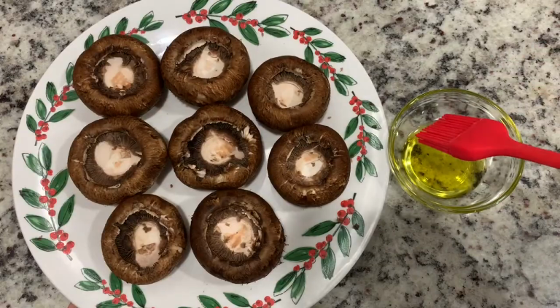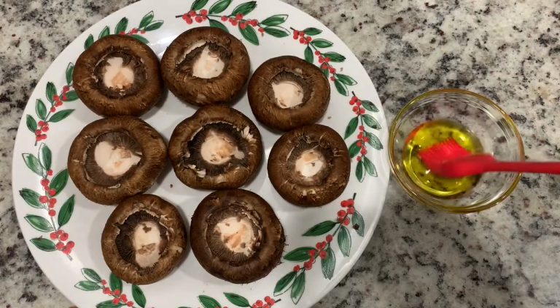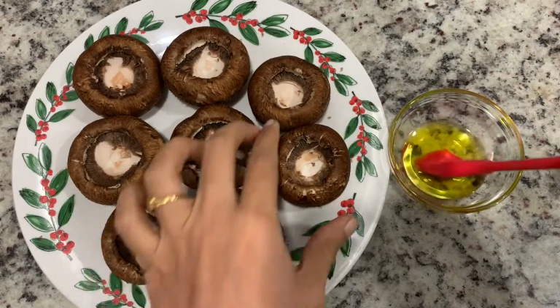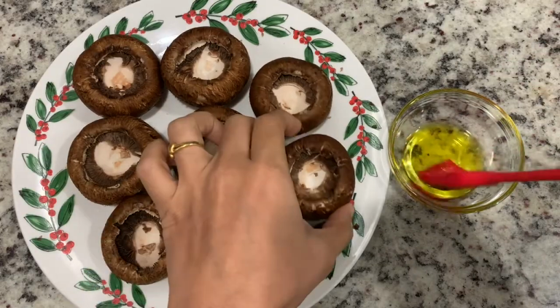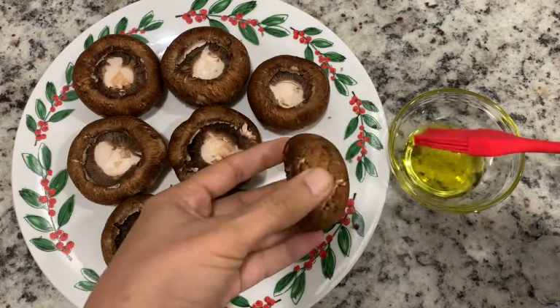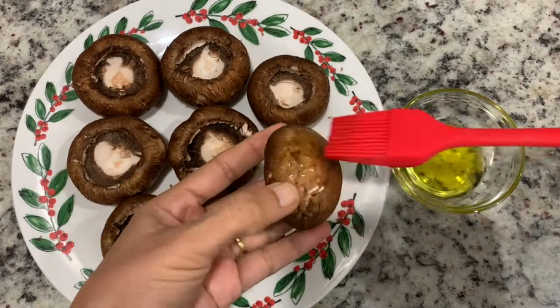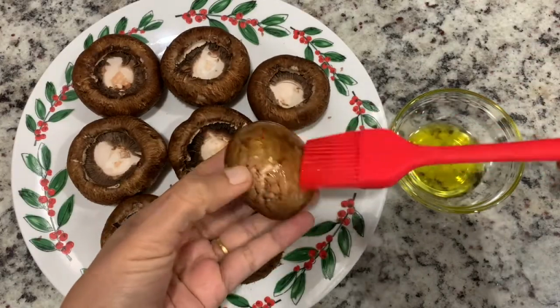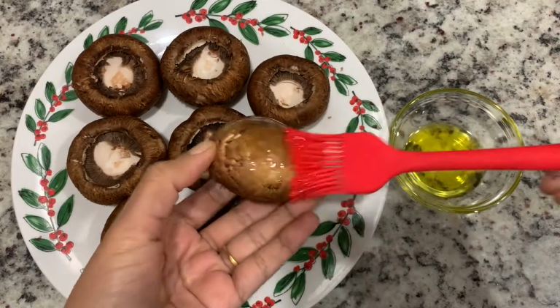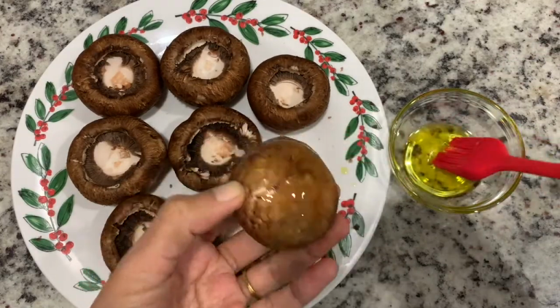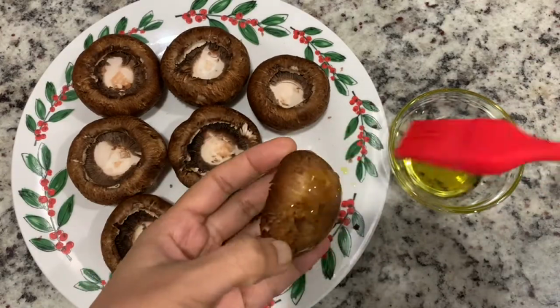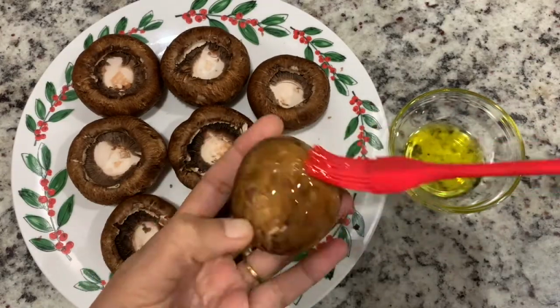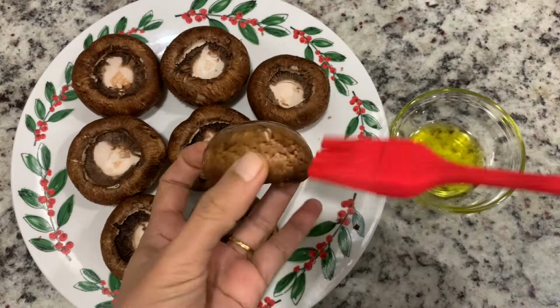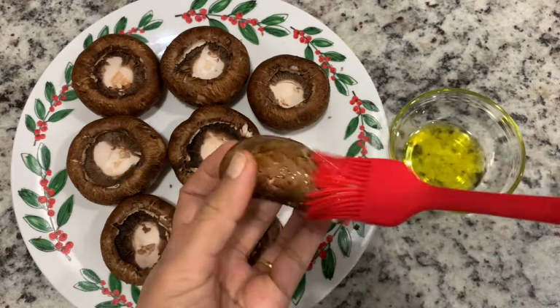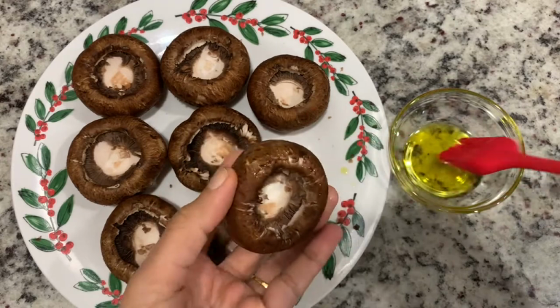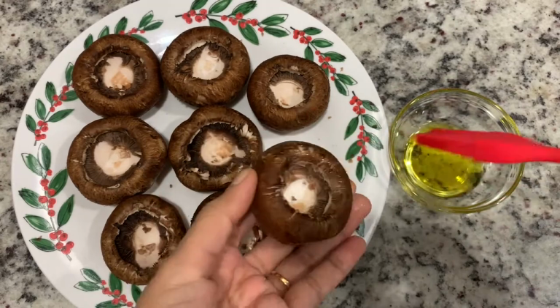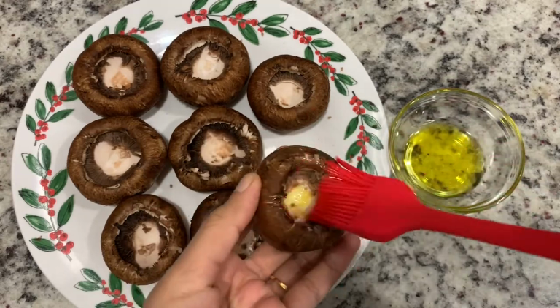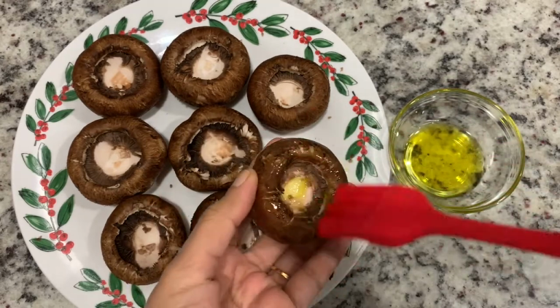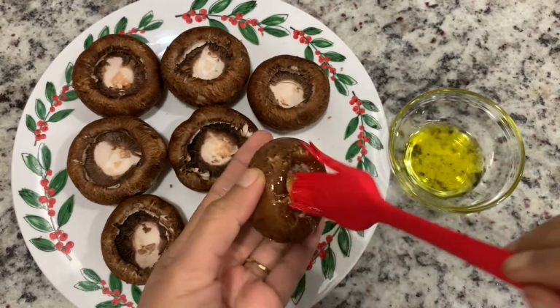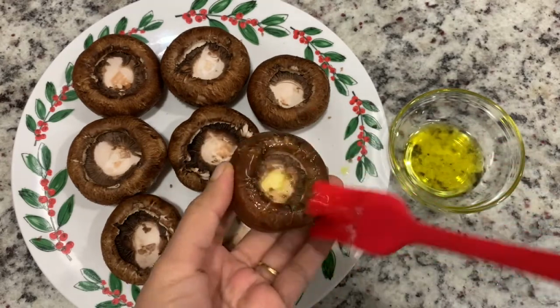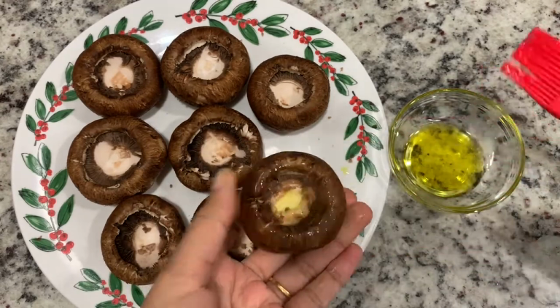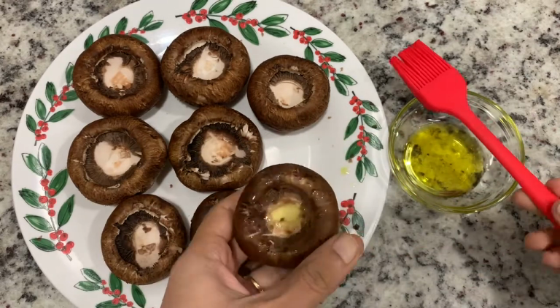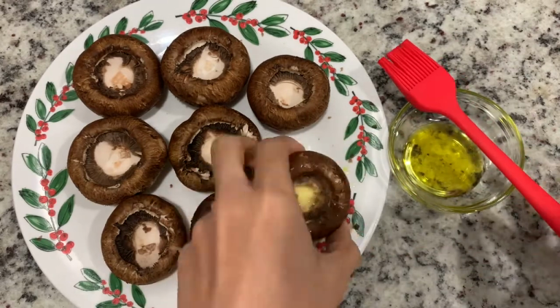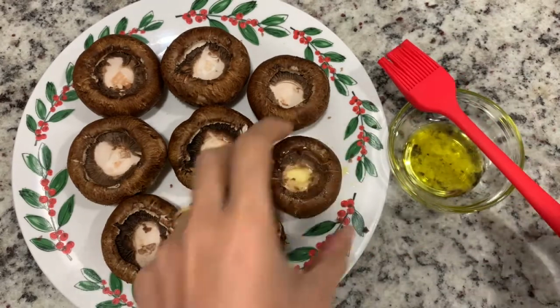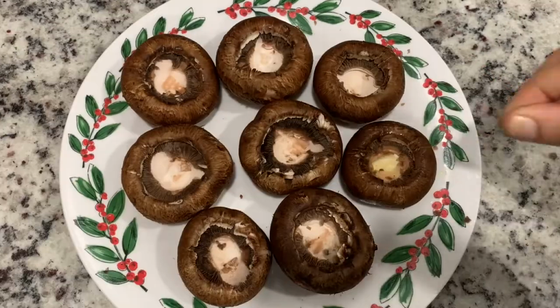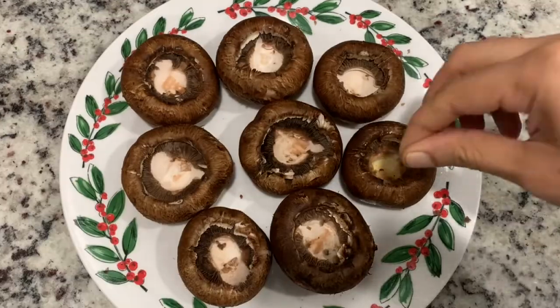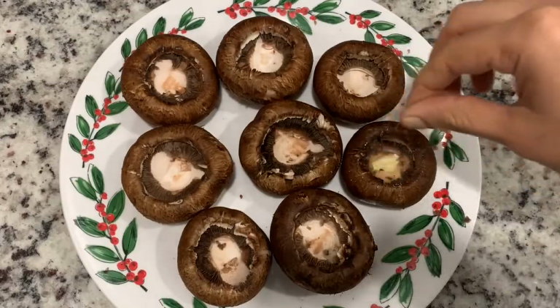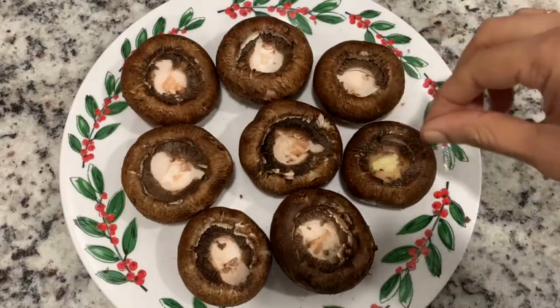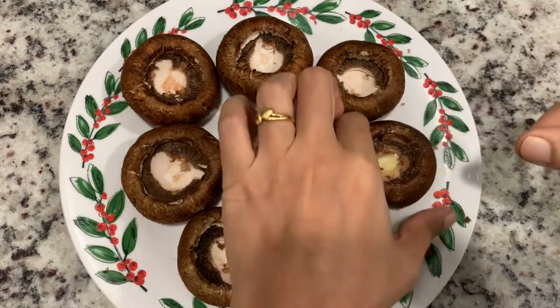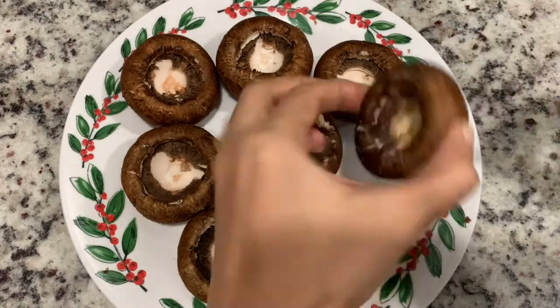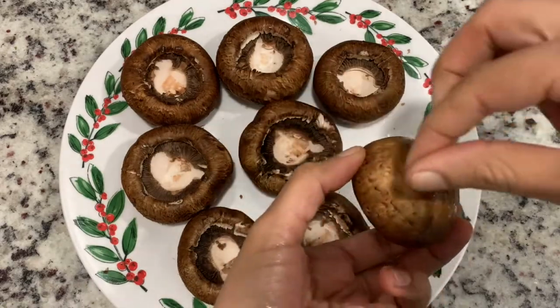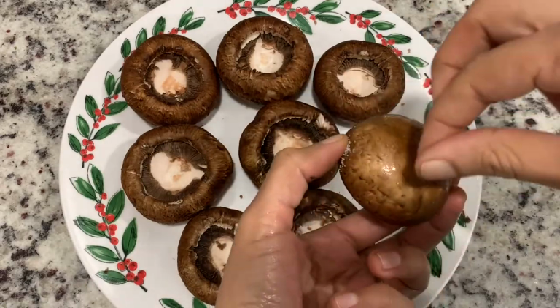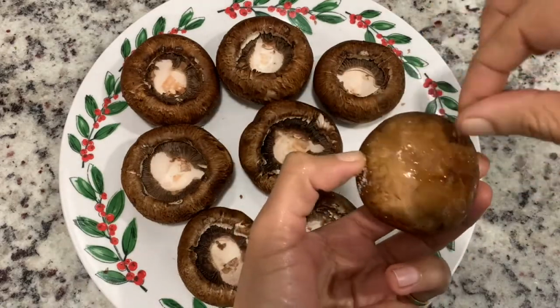I use olive oil. I use salt and pepper. This step is optional — you can put it.